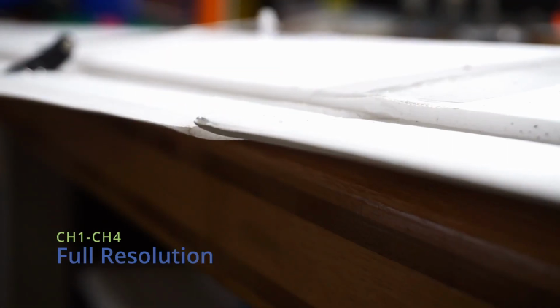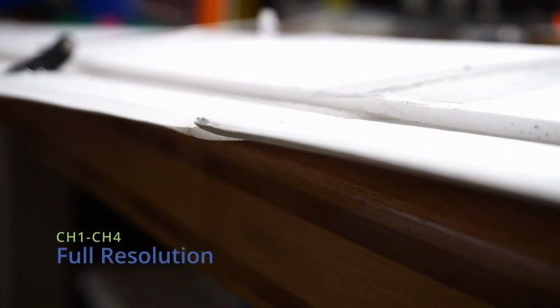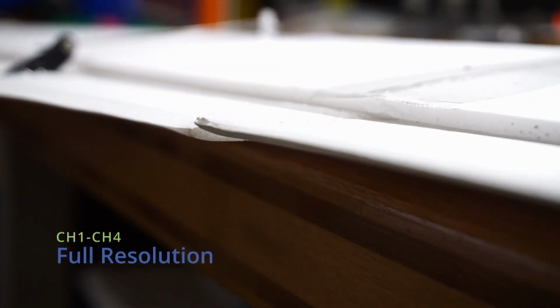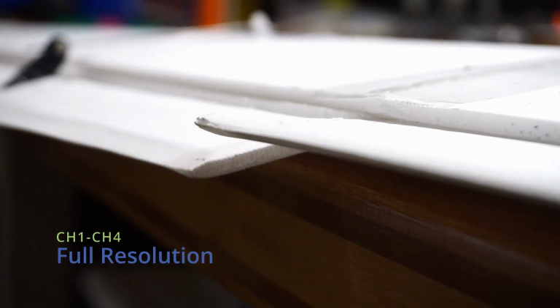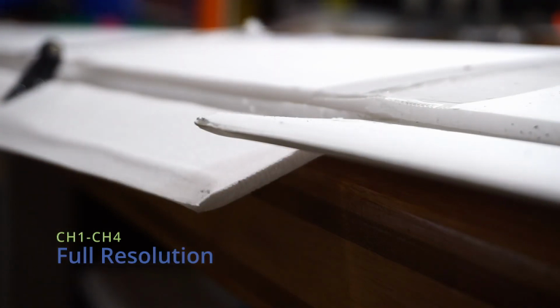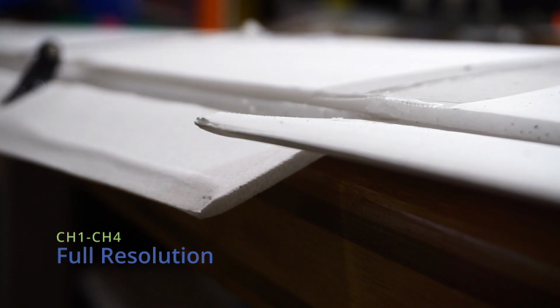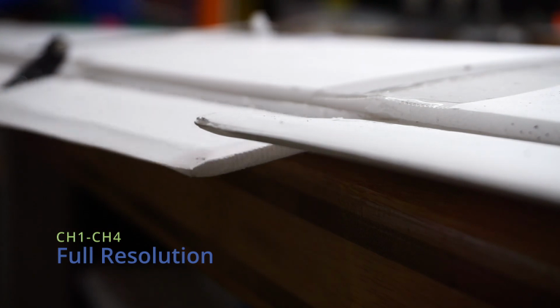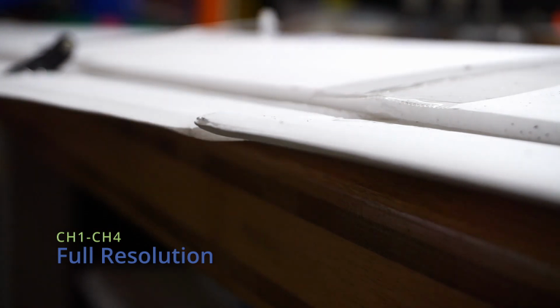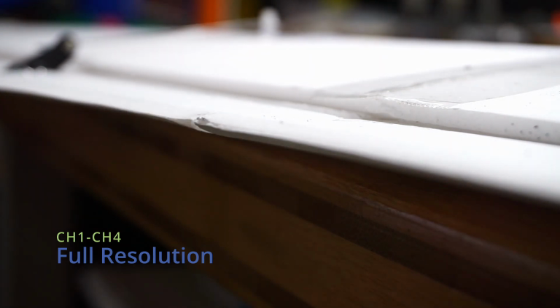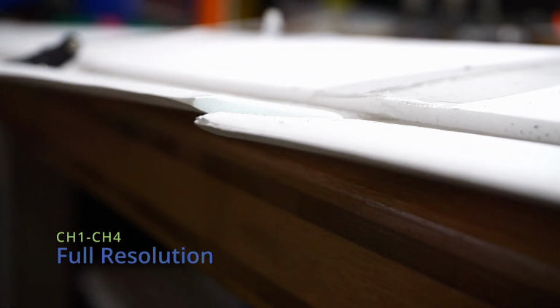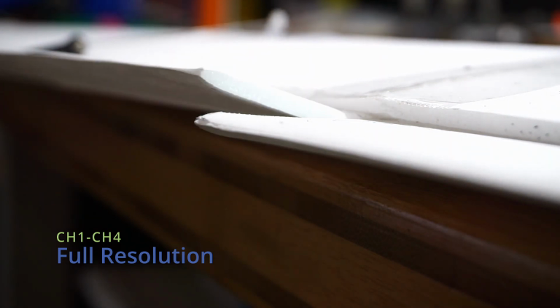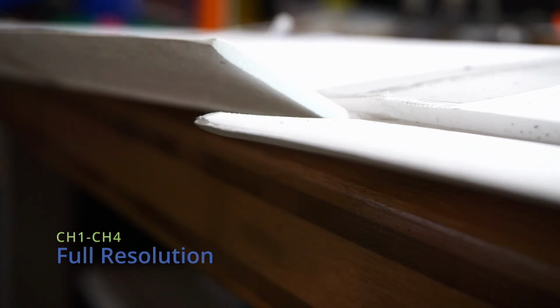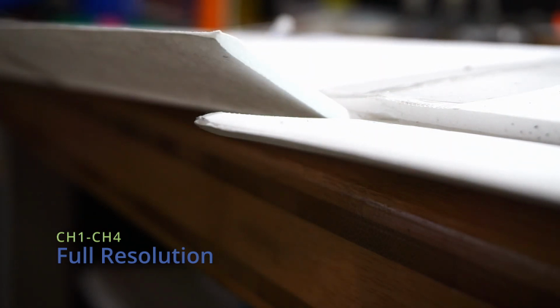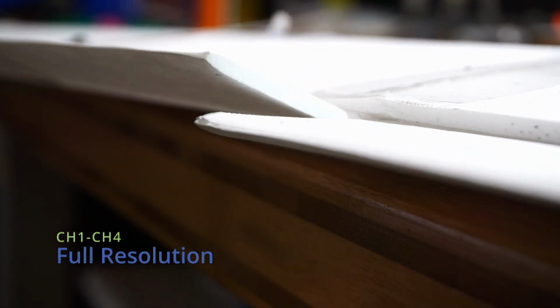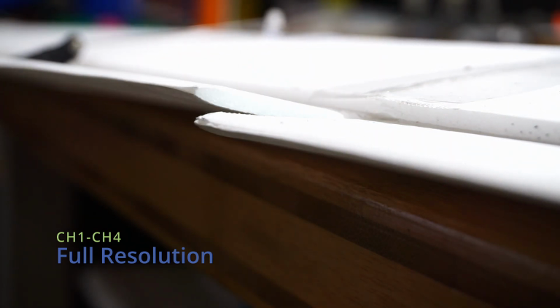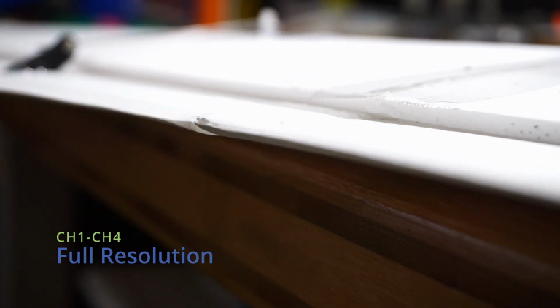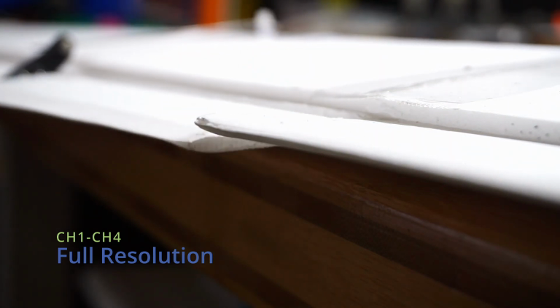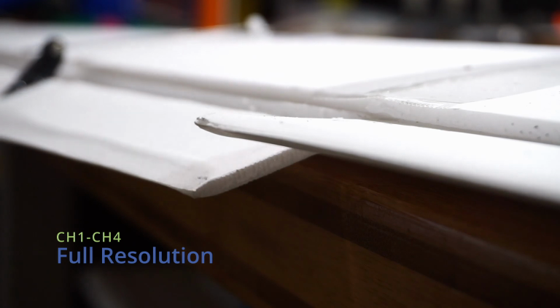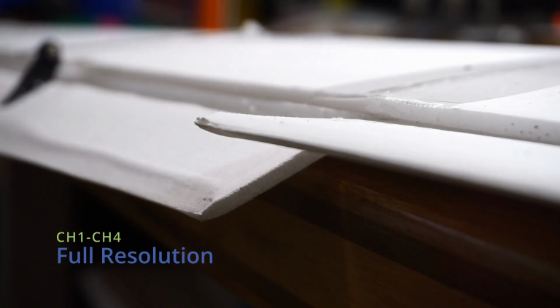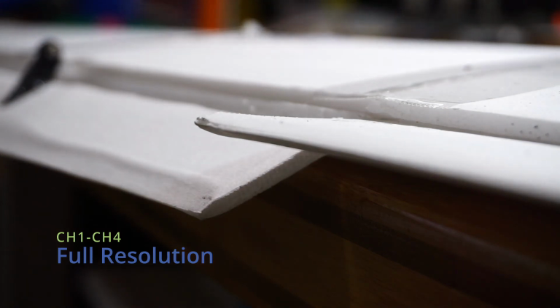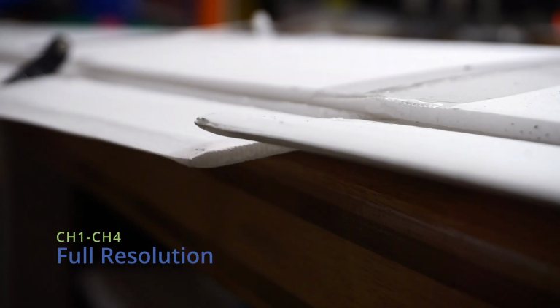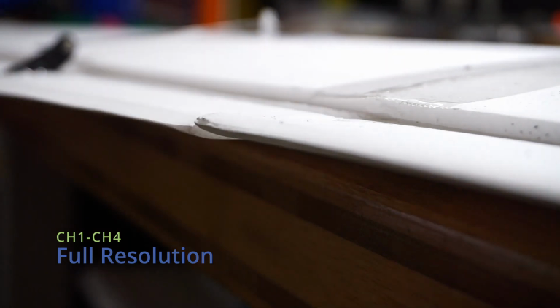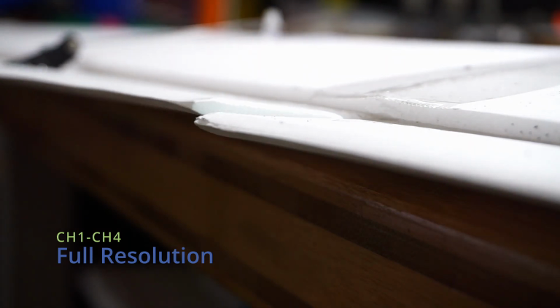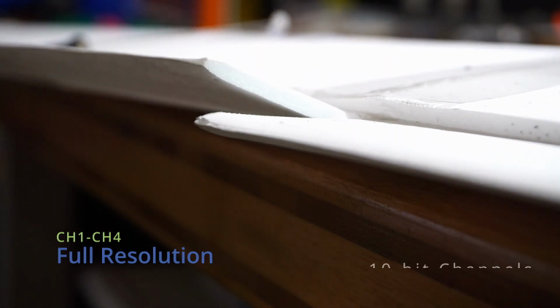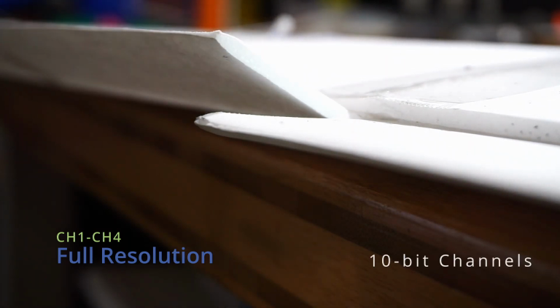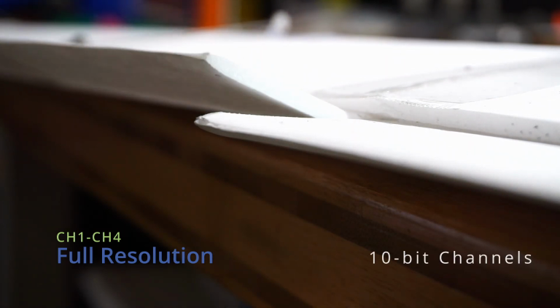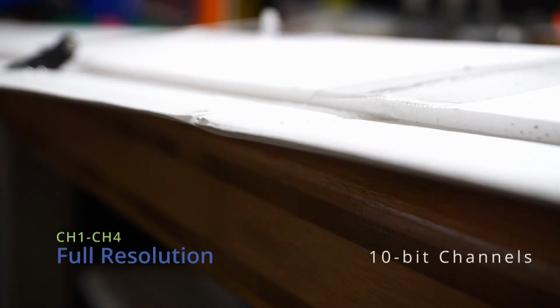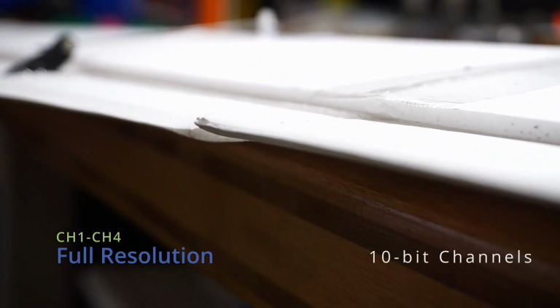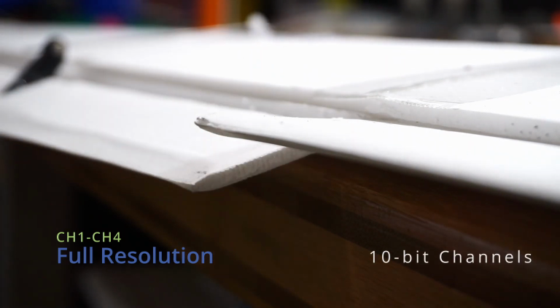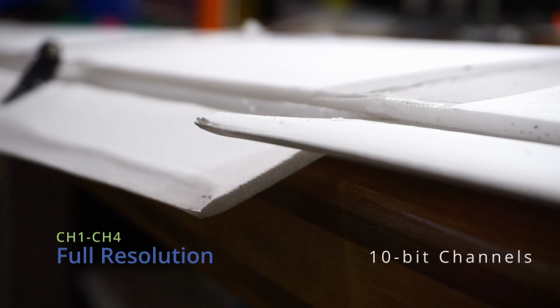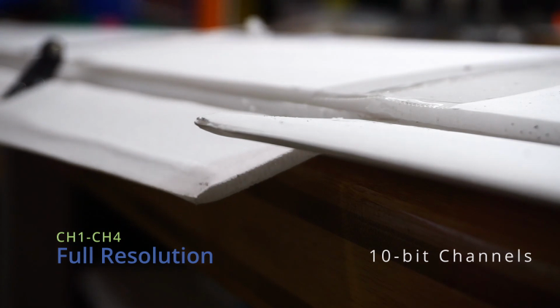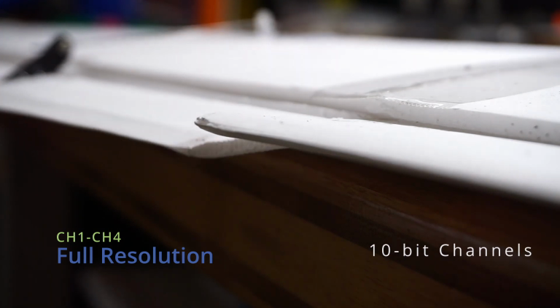Here's what an ExpressLRS full resolution channel looks like. This is 10 bits of precision. You'll find these on channels 1 through 4, and it's updated in every packet.